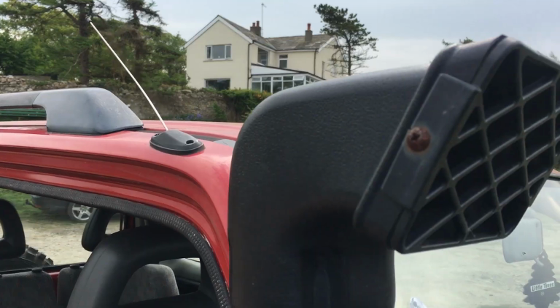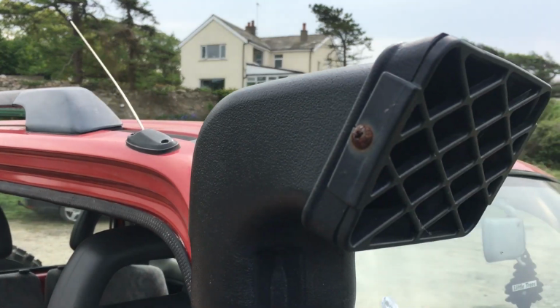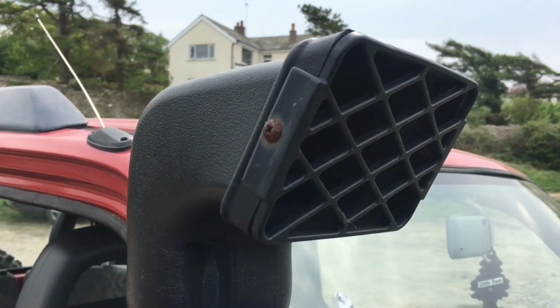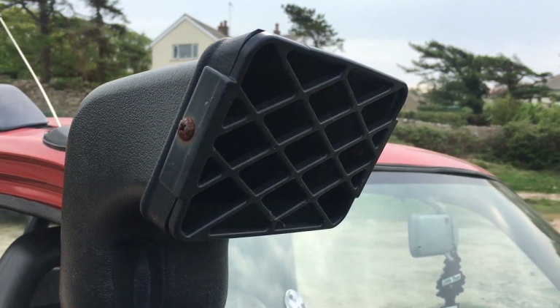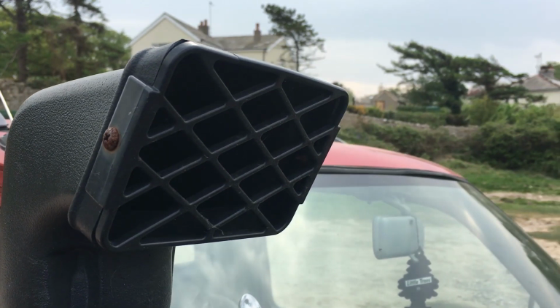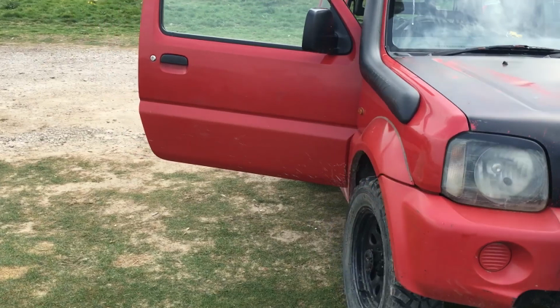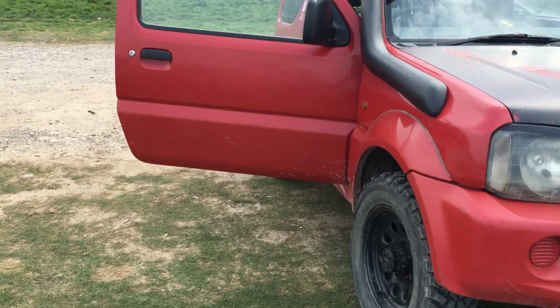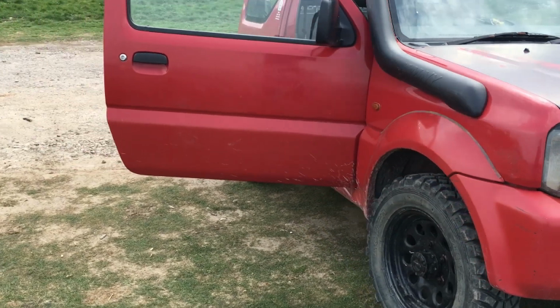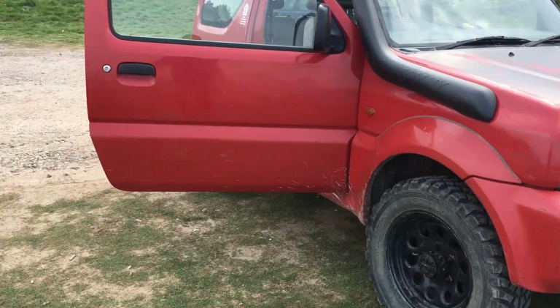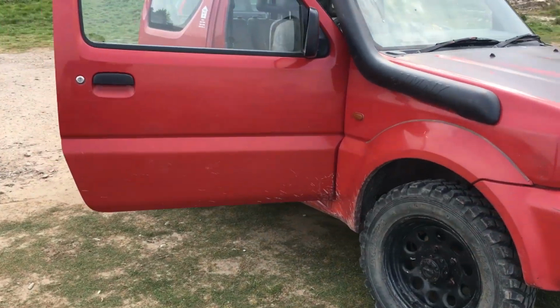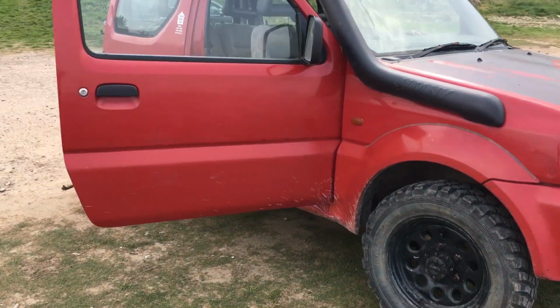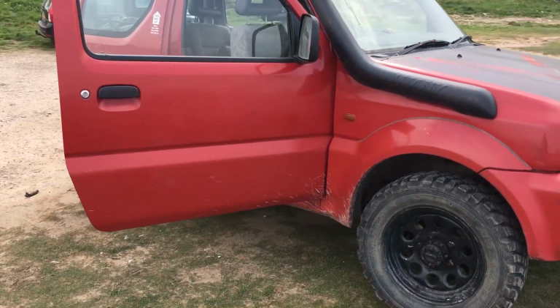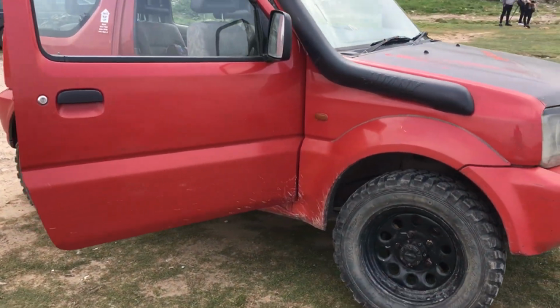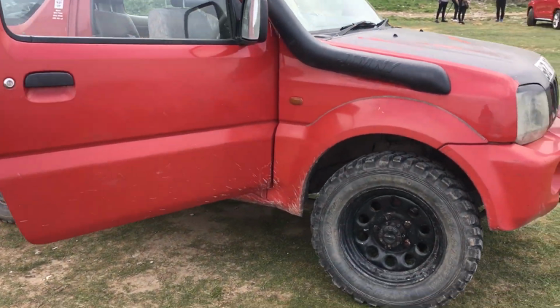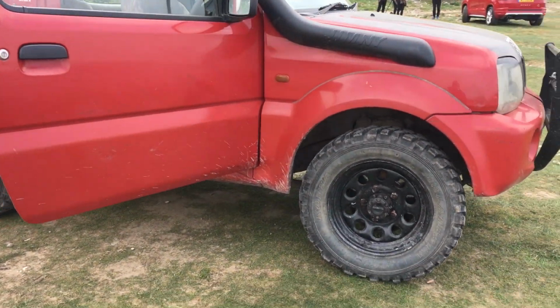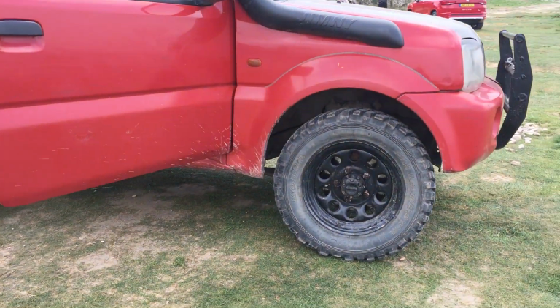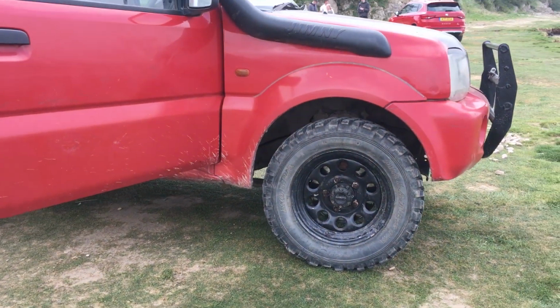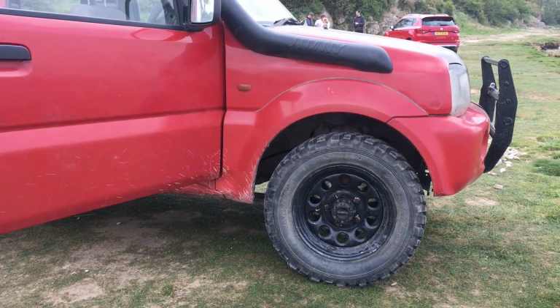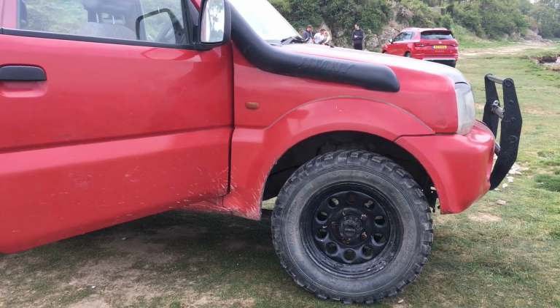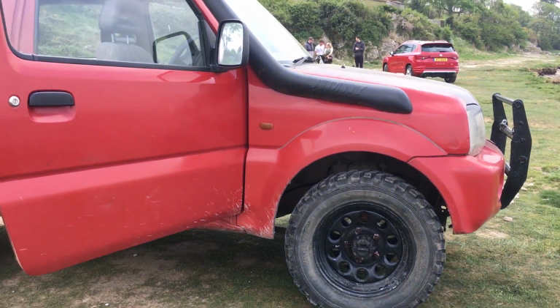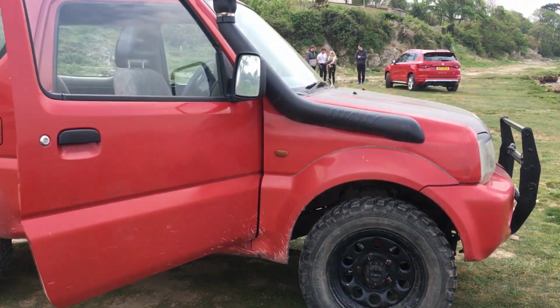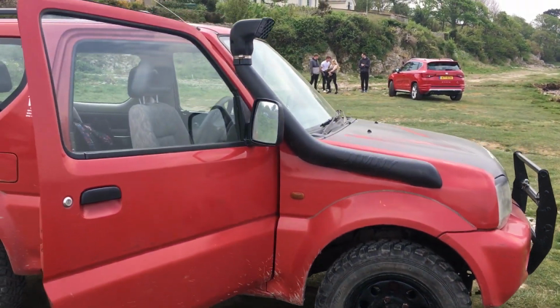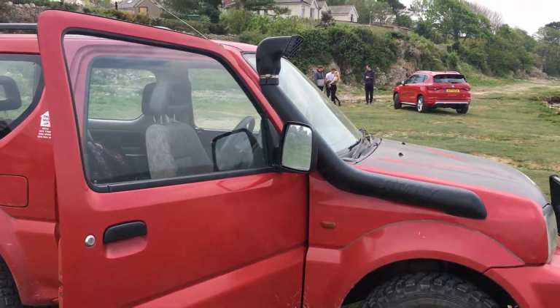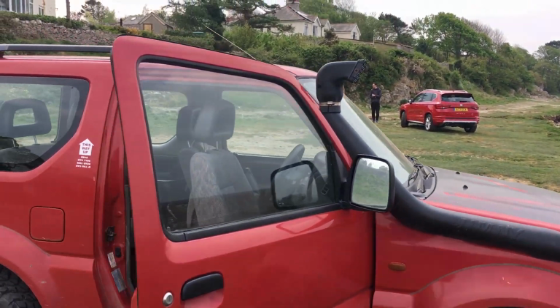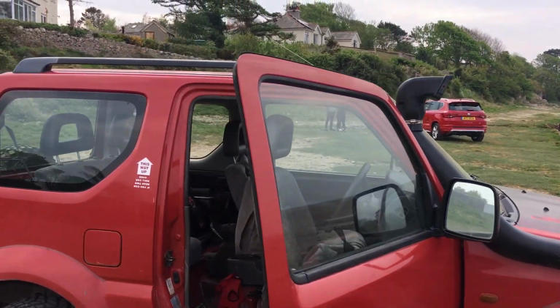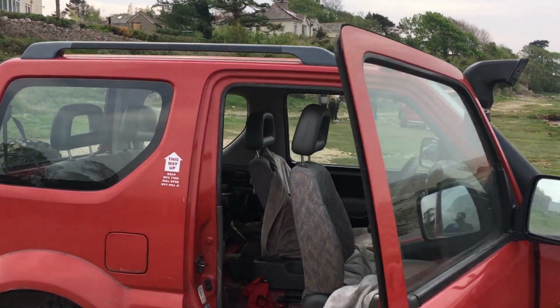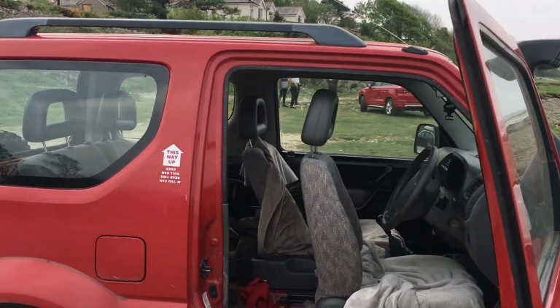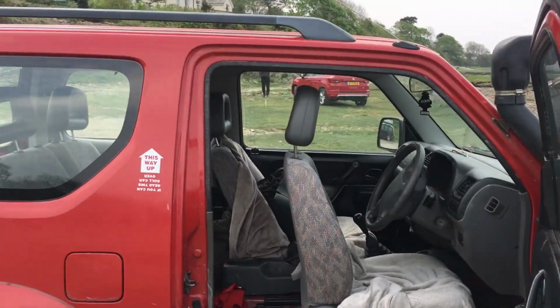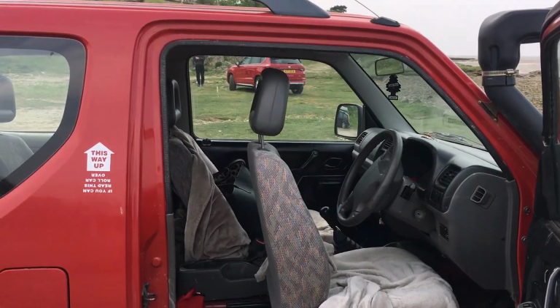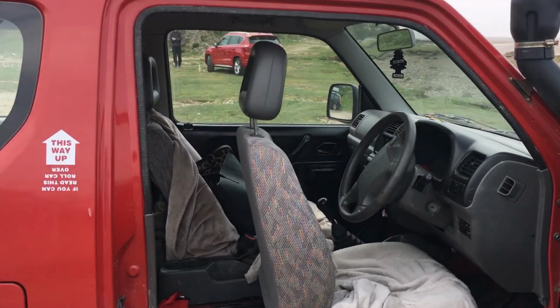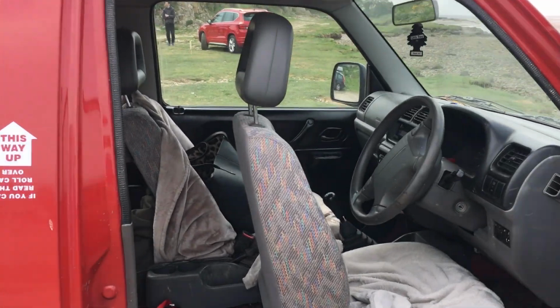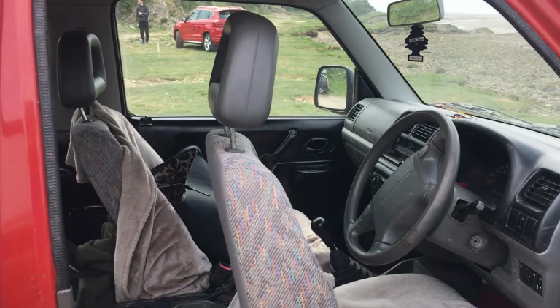Snorkel kit. Look at the wheels. I'll have to ask the guy in a bit if it's a high lift kit. Absolutely staggering. And we know how well these things roll off-road.